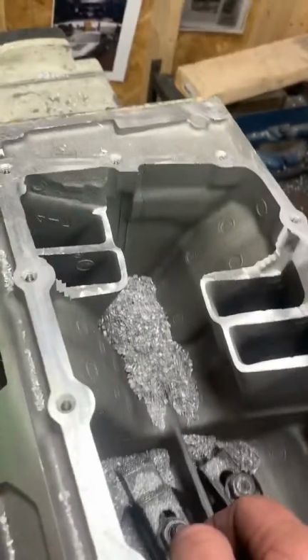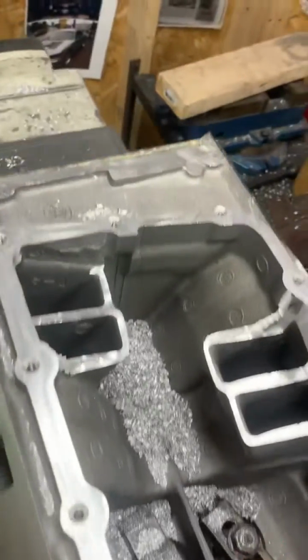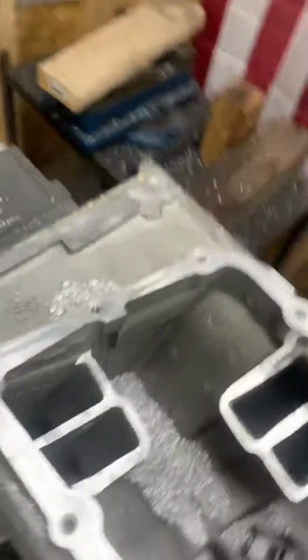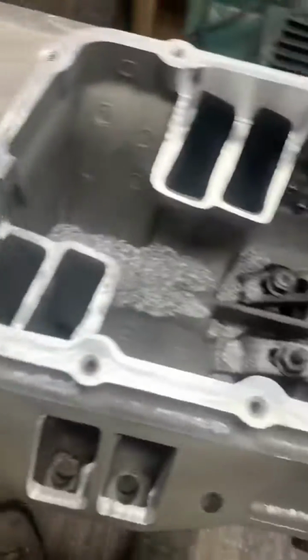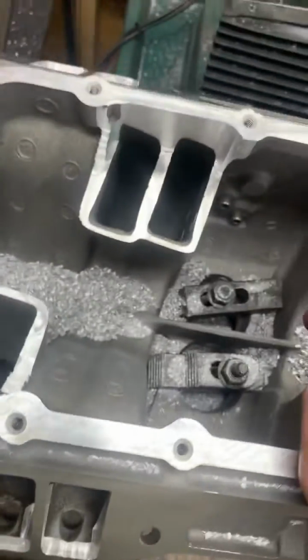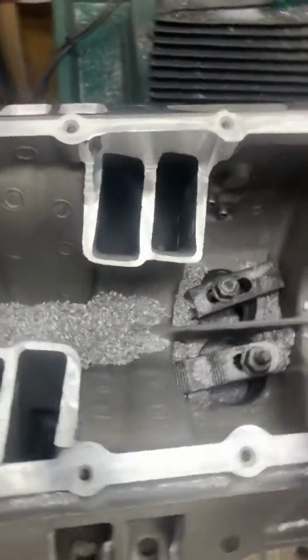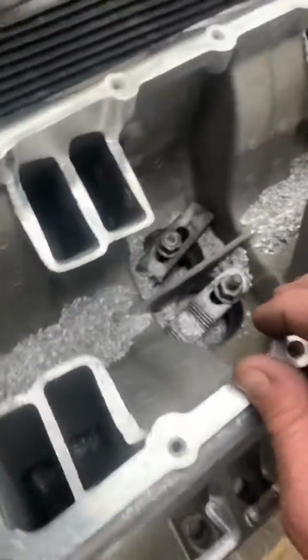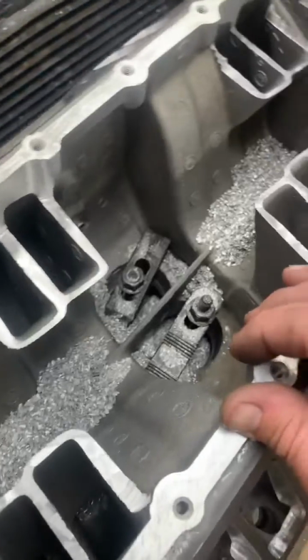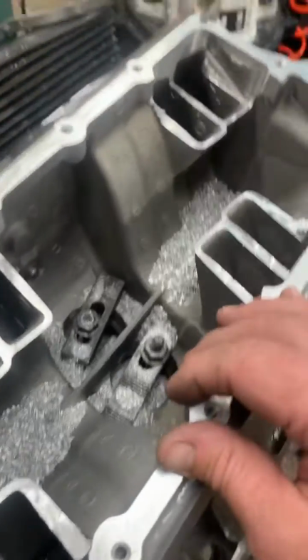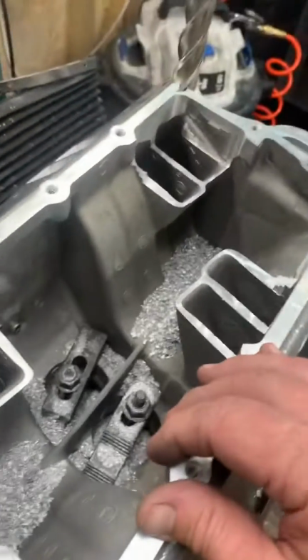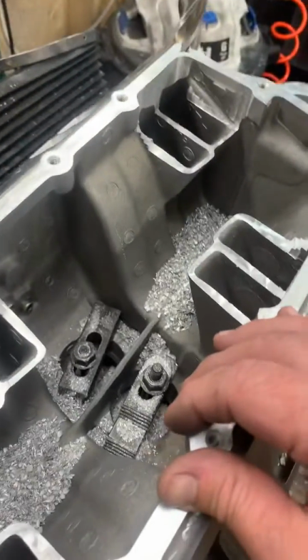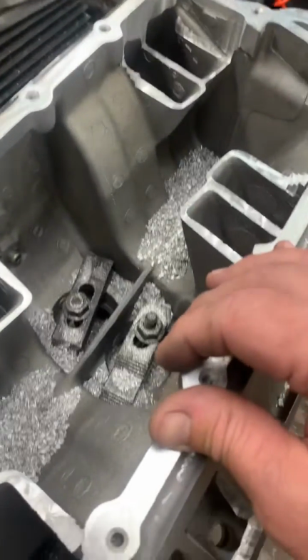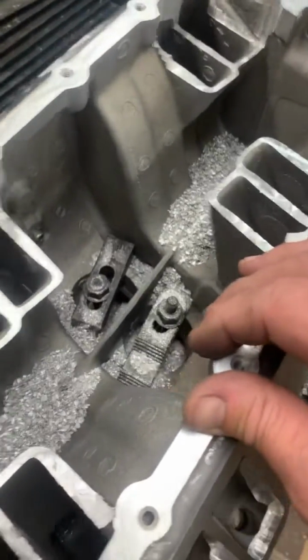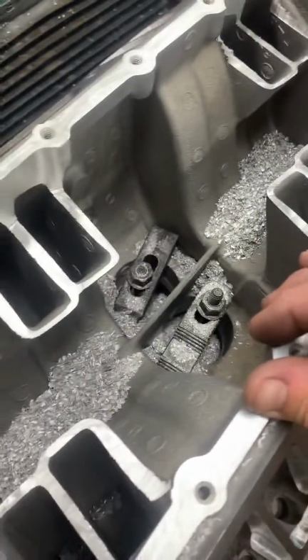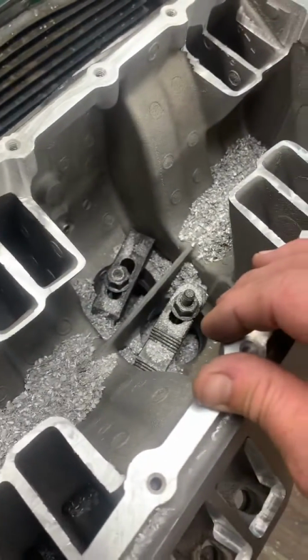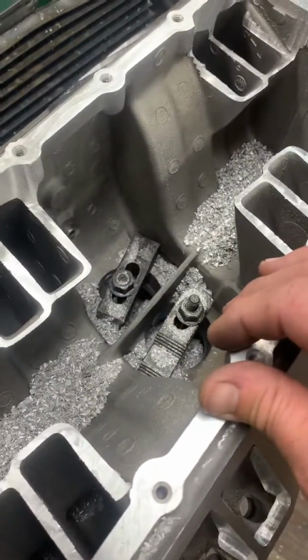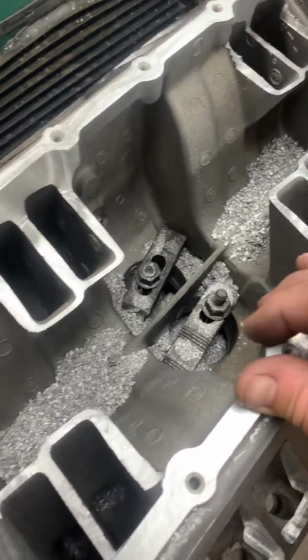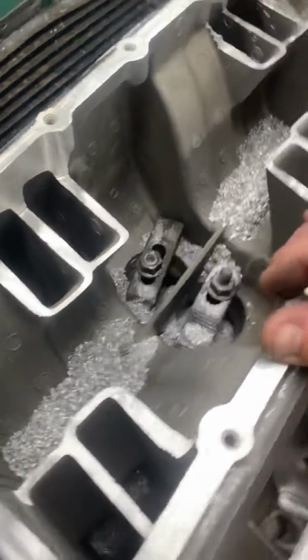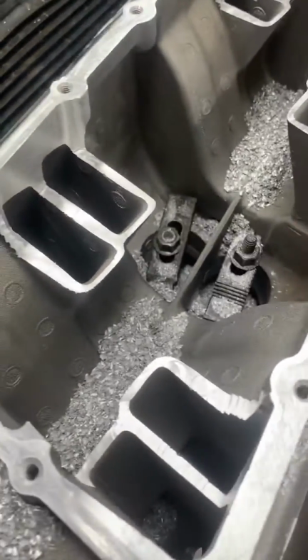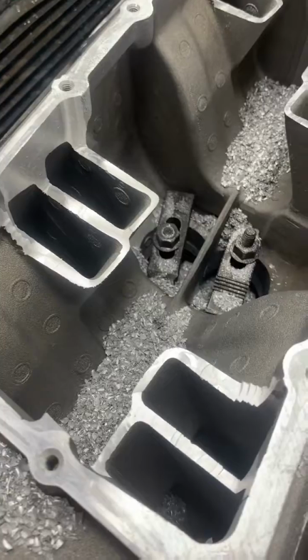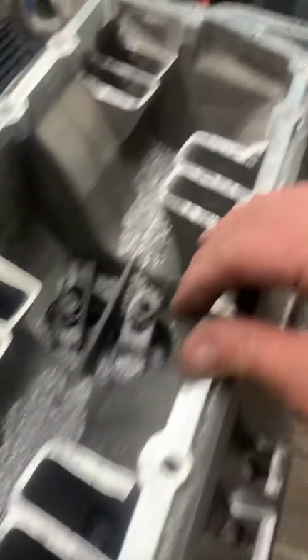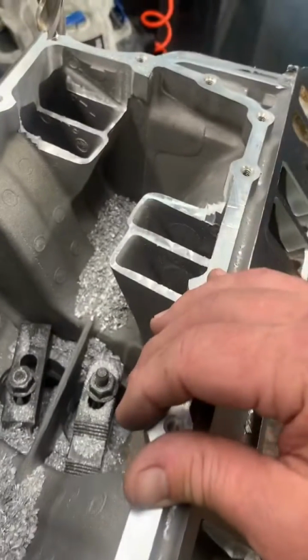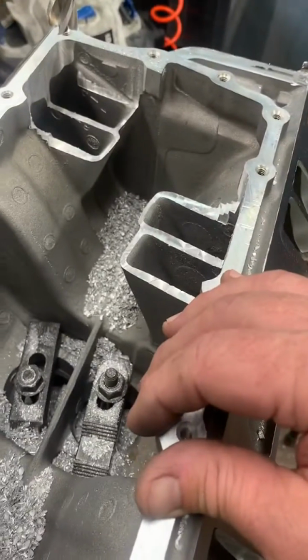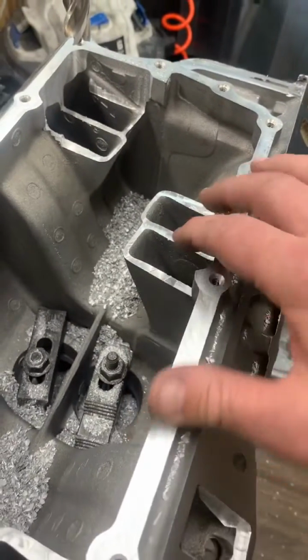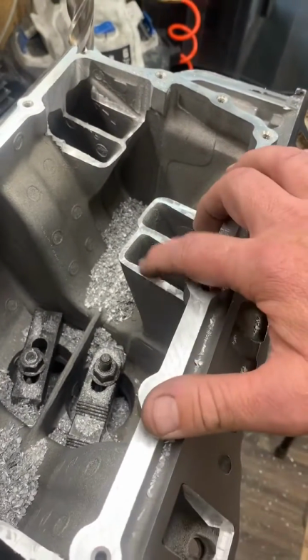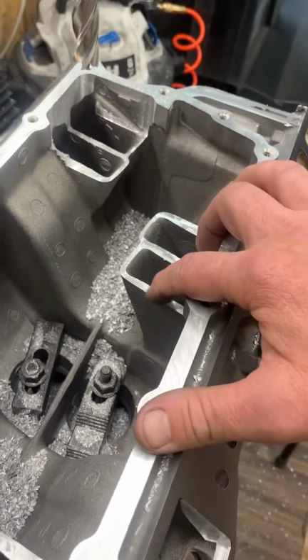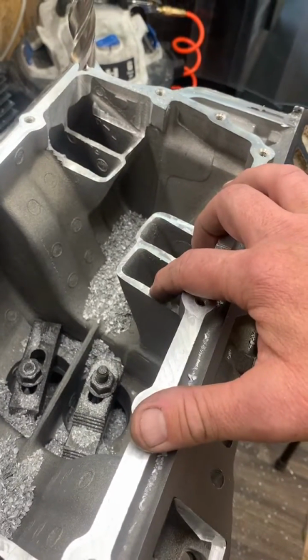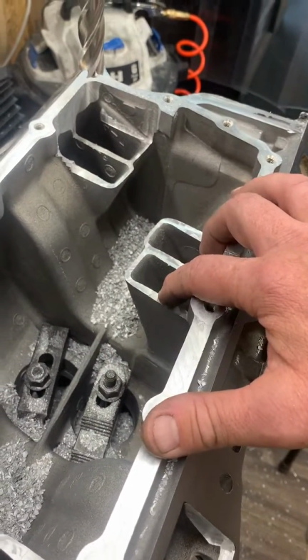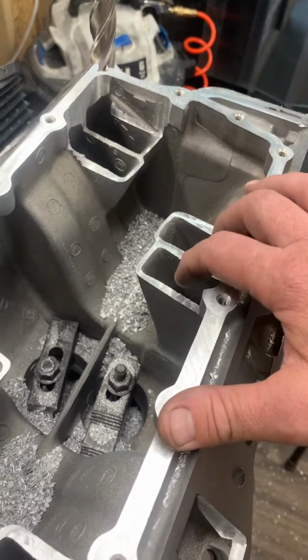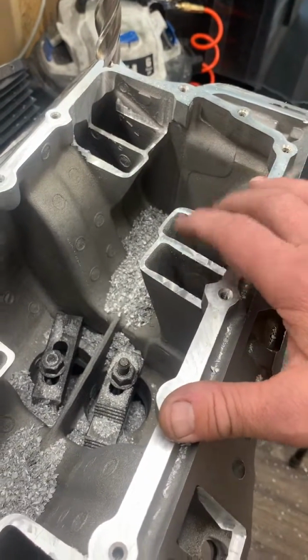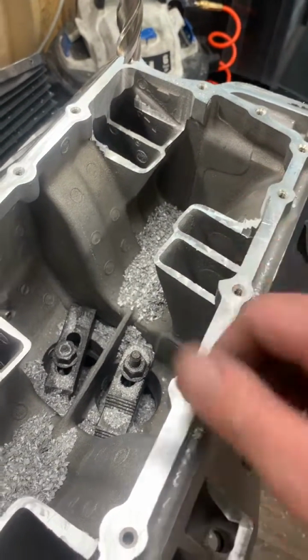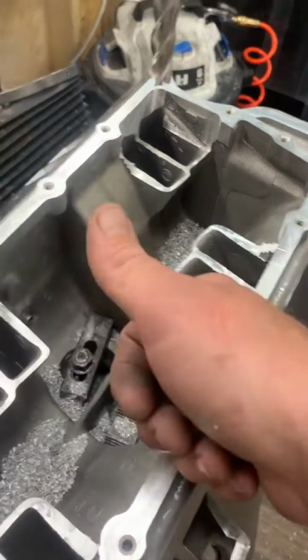If you're after torque because you've got 37-inch tires on your RAM, then you definitely want to keep the runners at 14 inches. All right, take care.